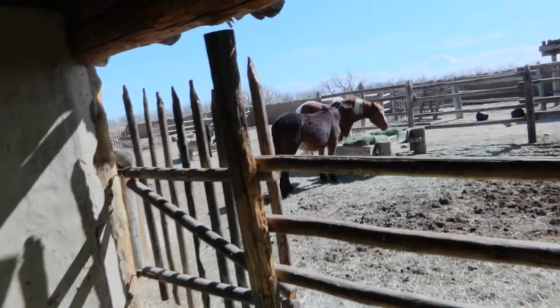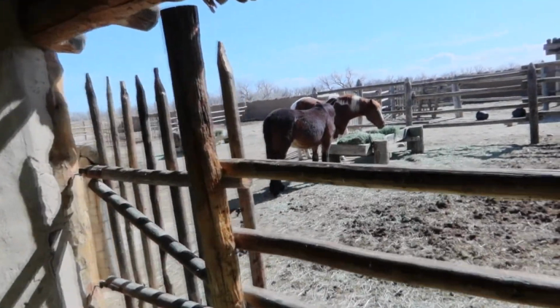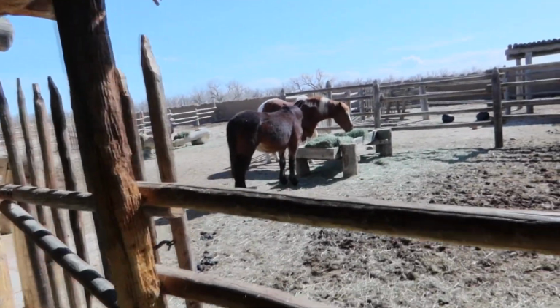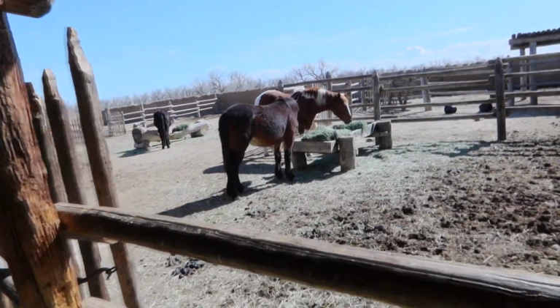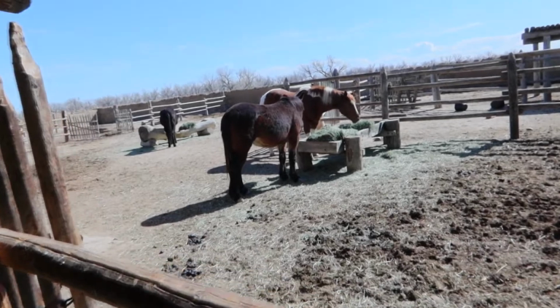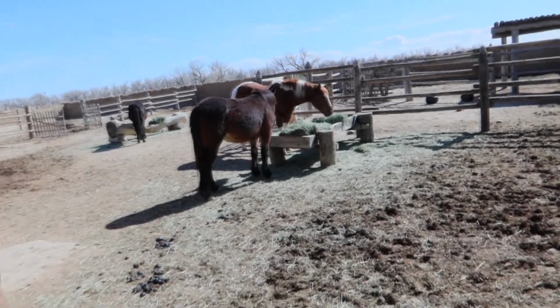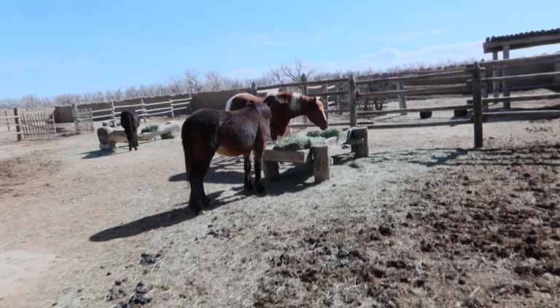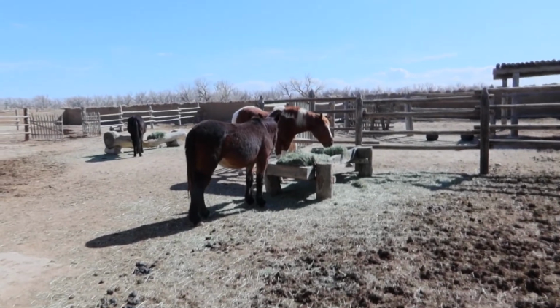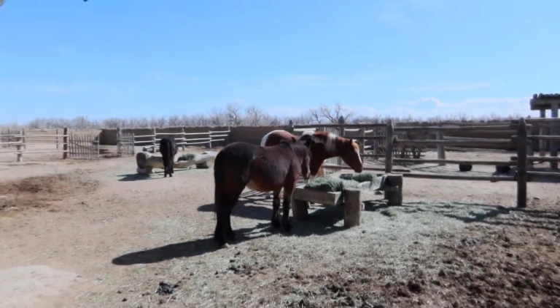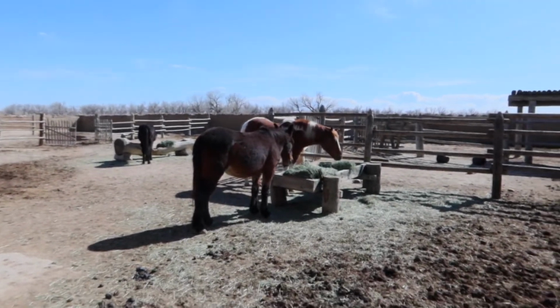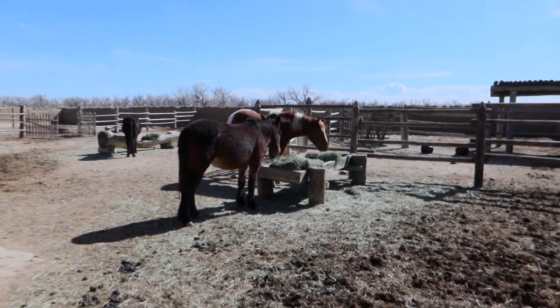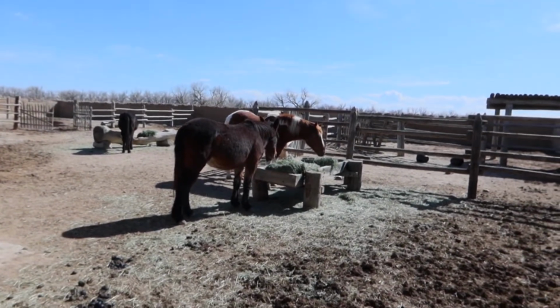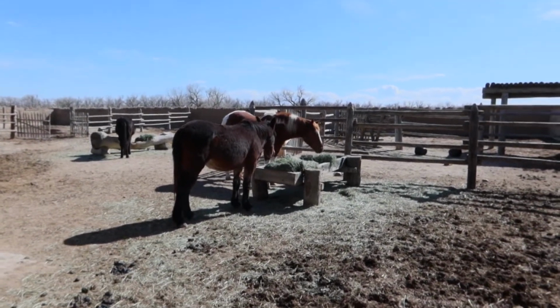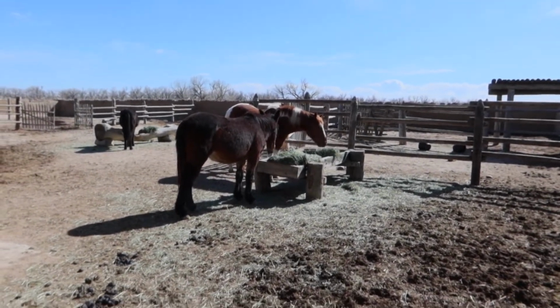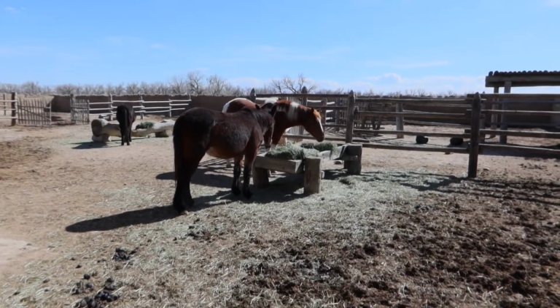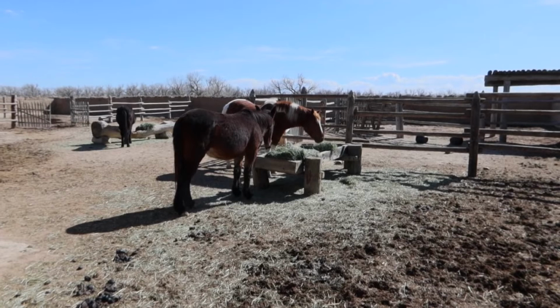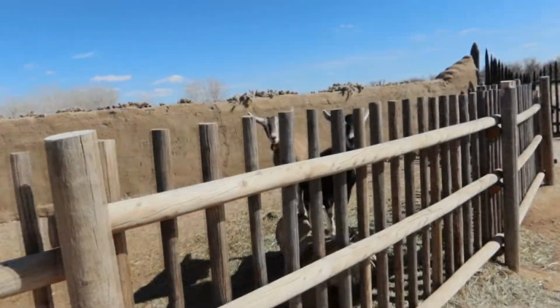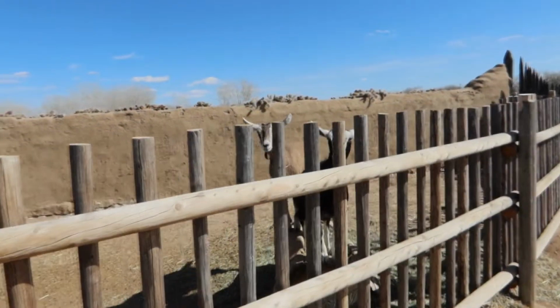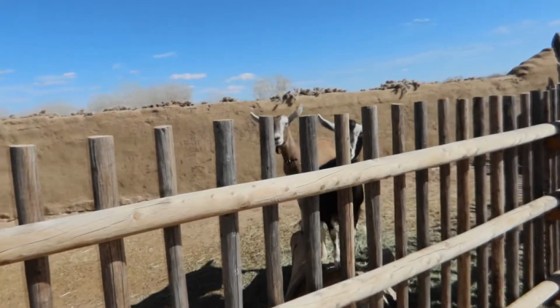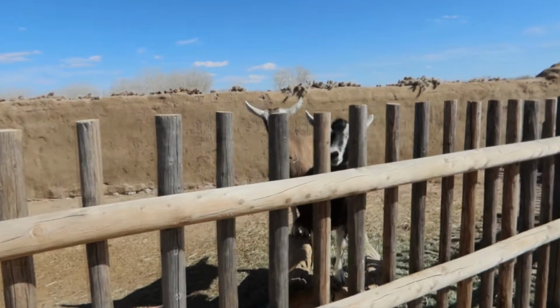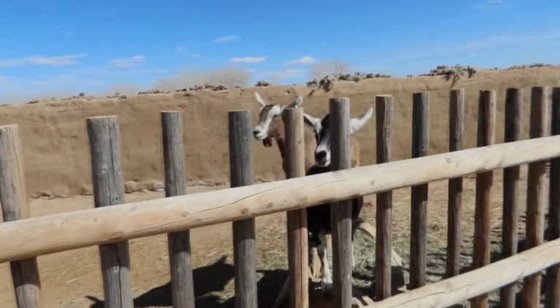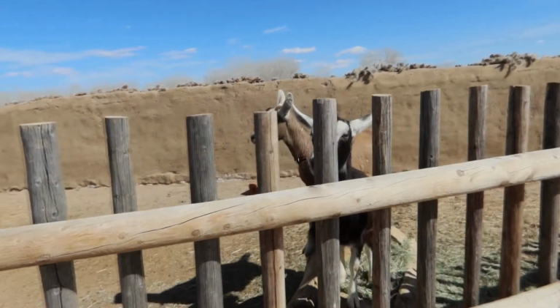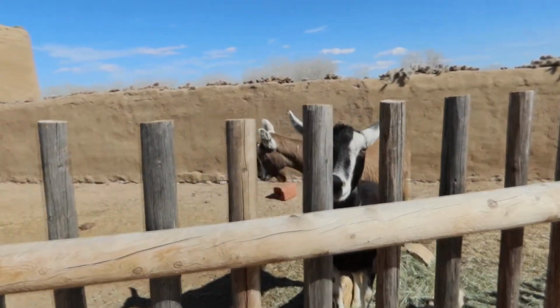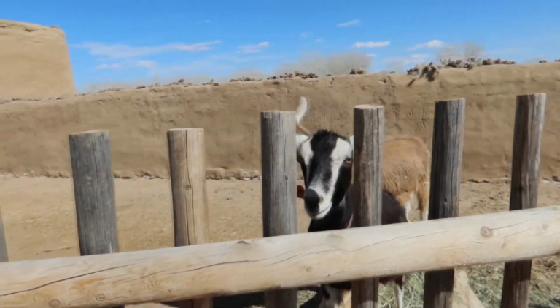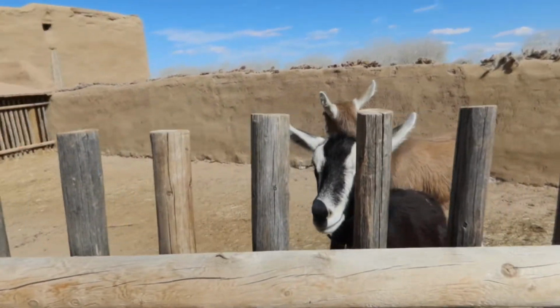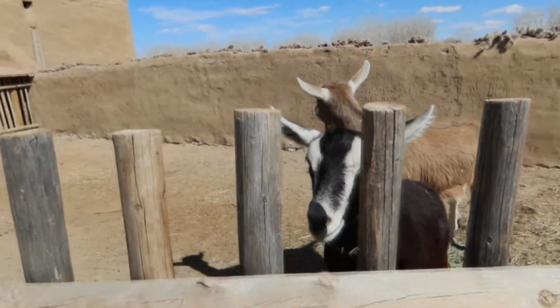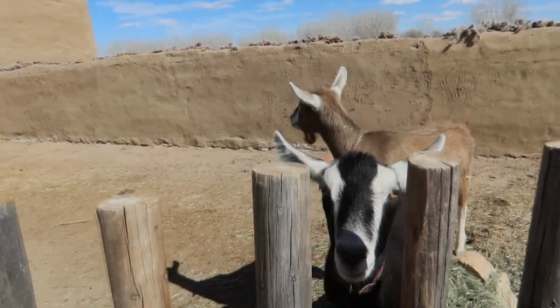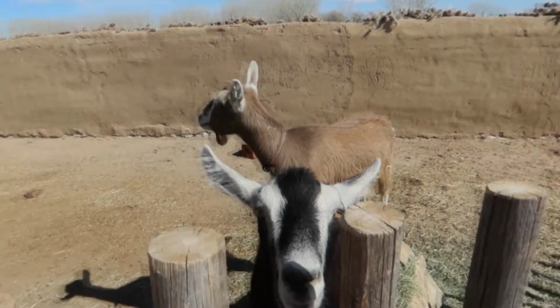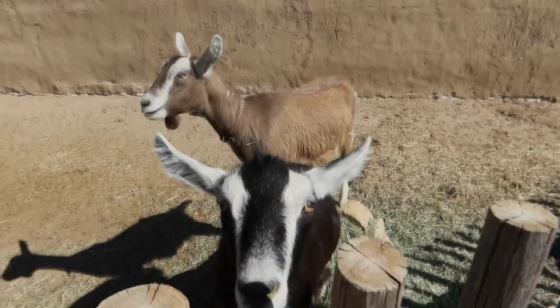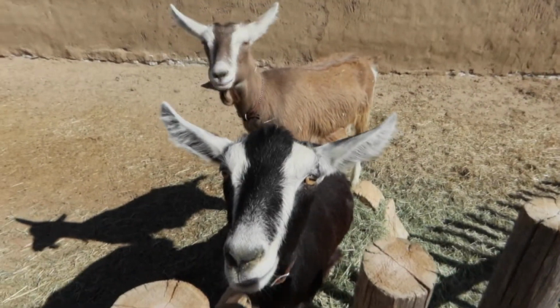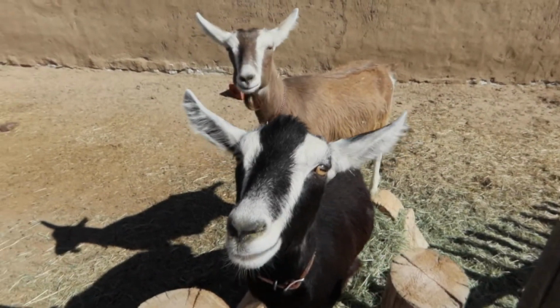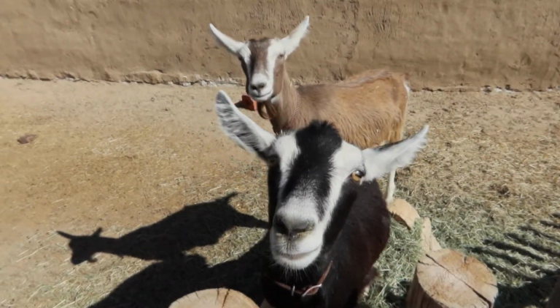We didn't find out the fort was recreated until the end of our tour, as we spoke with an employee that was wearing period clothing. We were pretty surprised to find out this fort was not the original — it was just that well done. We were convinced that it was the real deal.